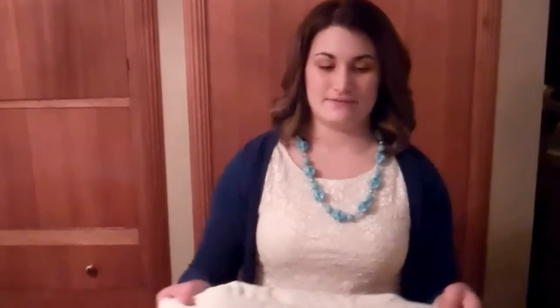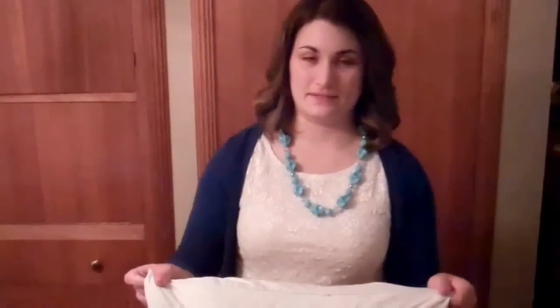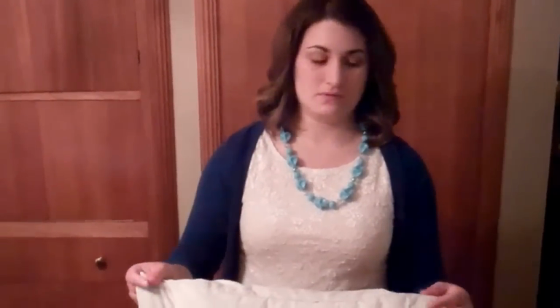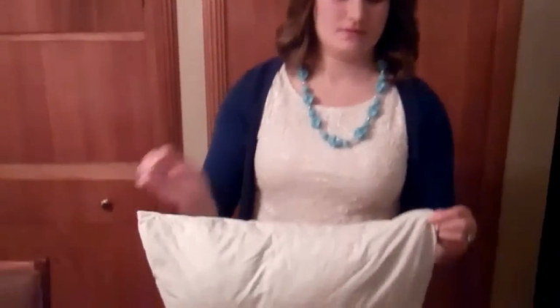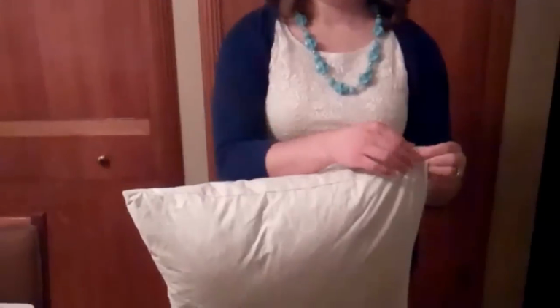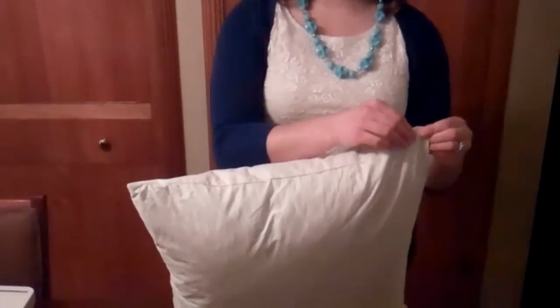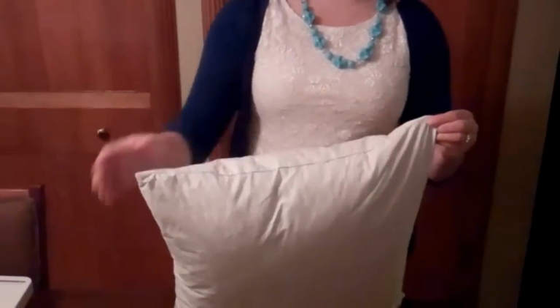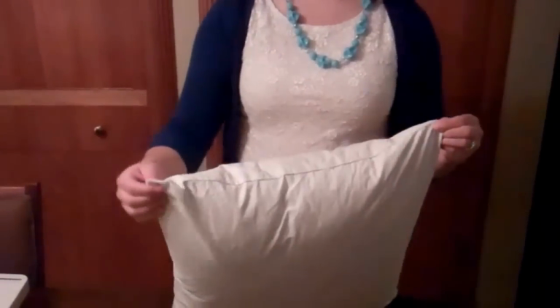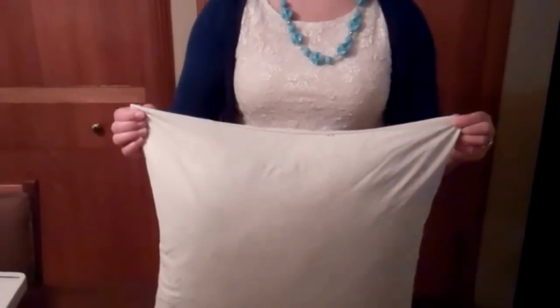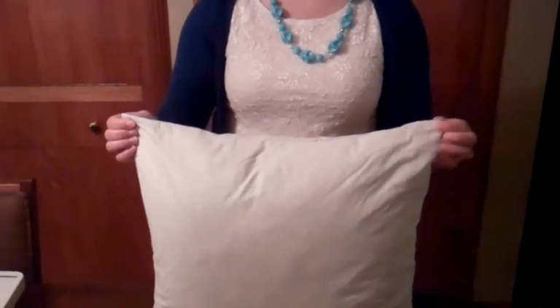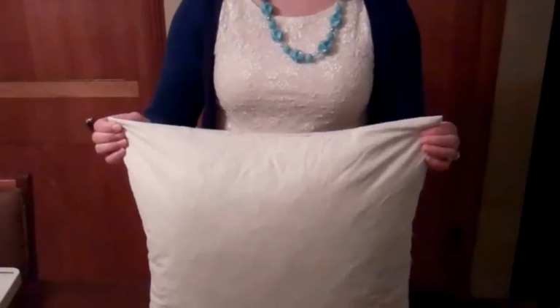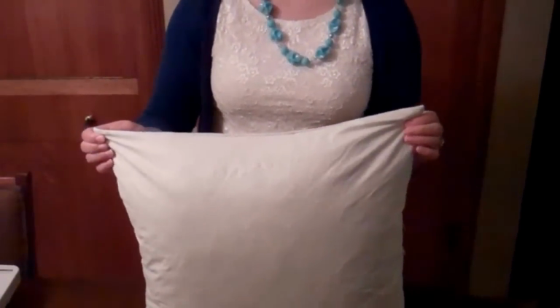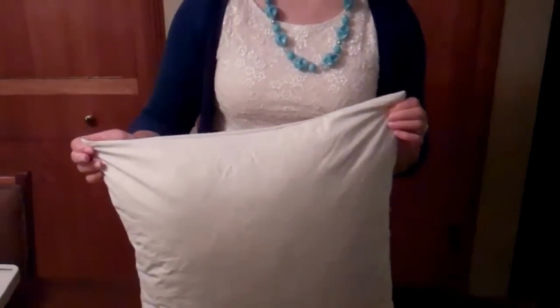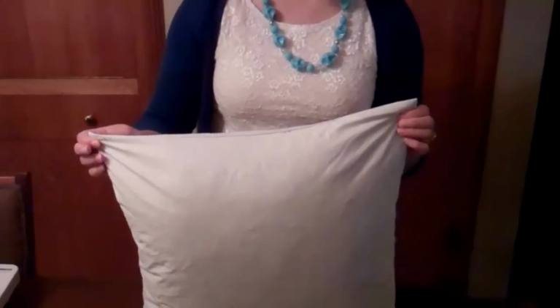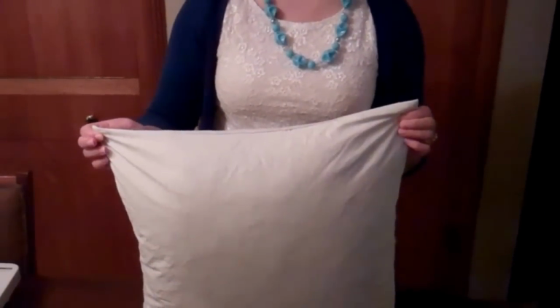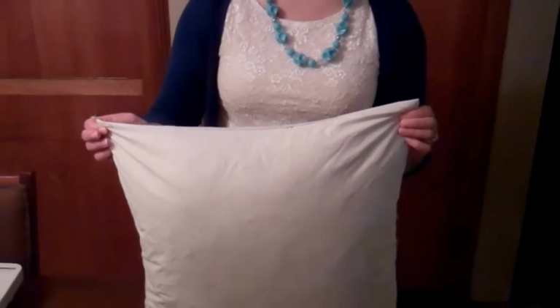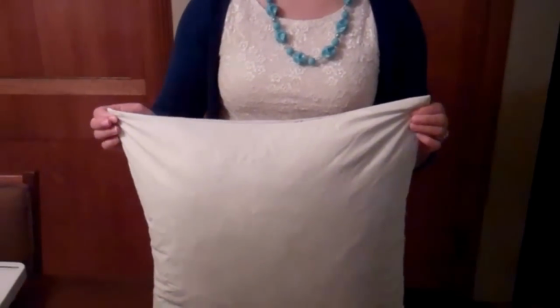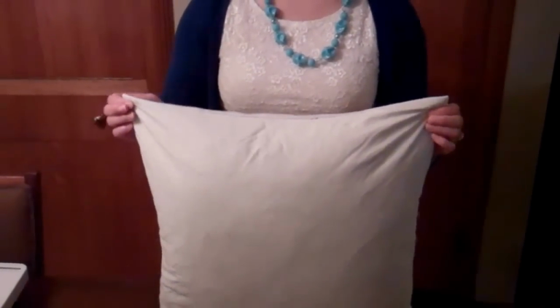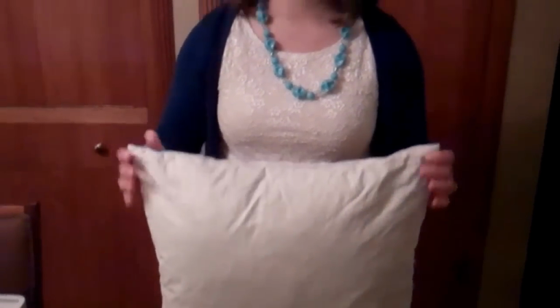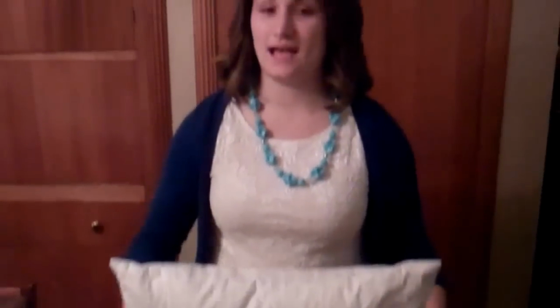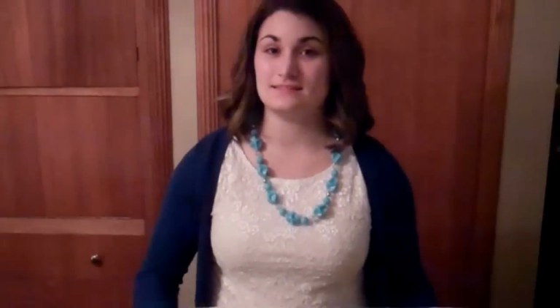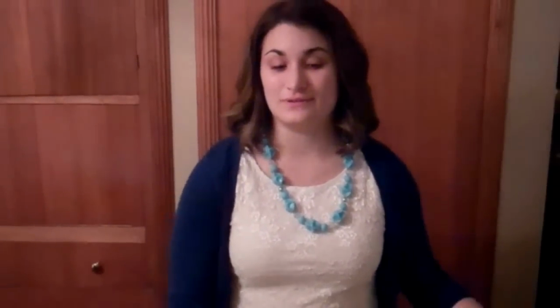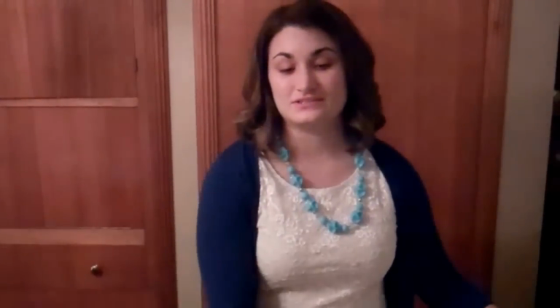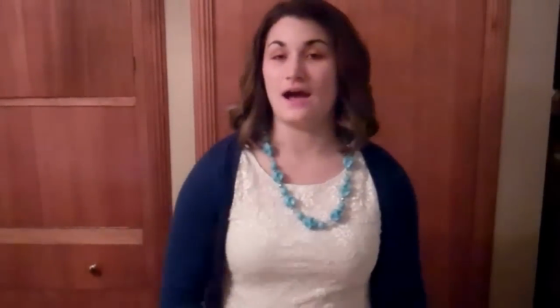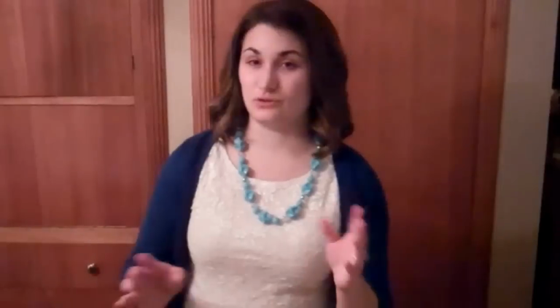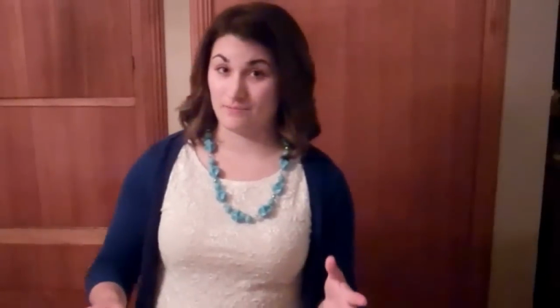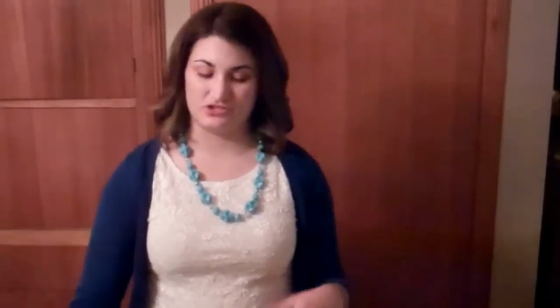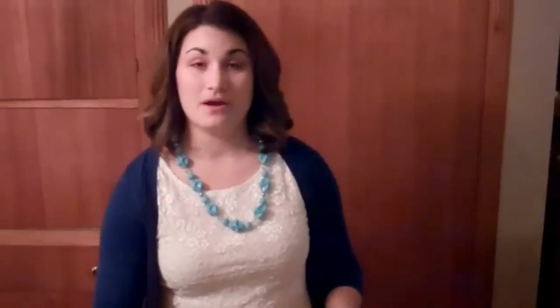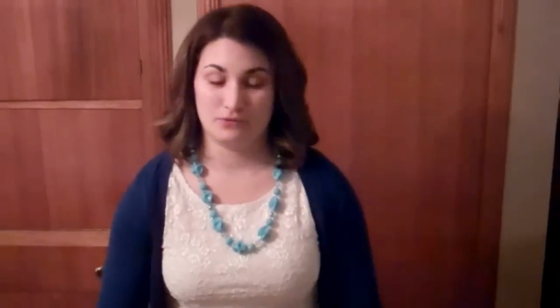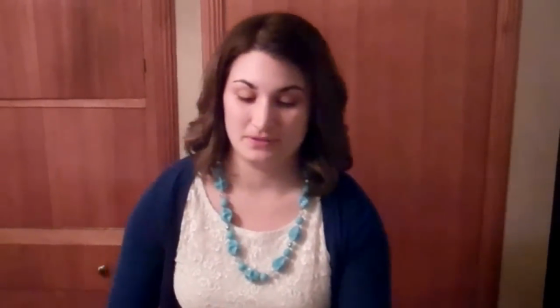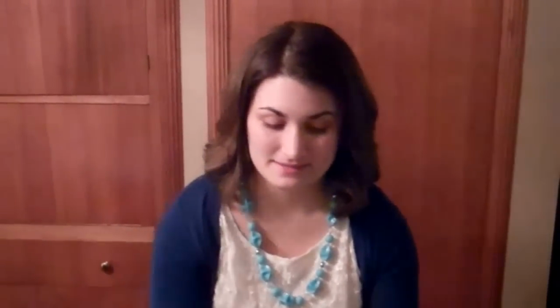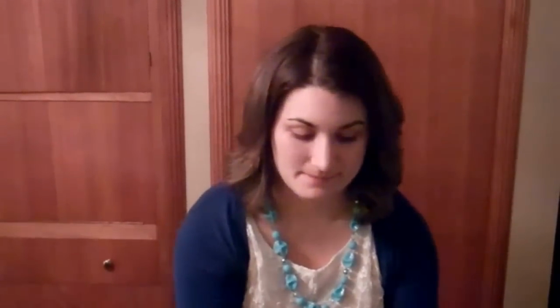The first thing you want to do is measure the side of your pillow from corner to corner, and then add one inch to that measurement, and that's the size you need to cut your fabric to for your pillowcase slip.